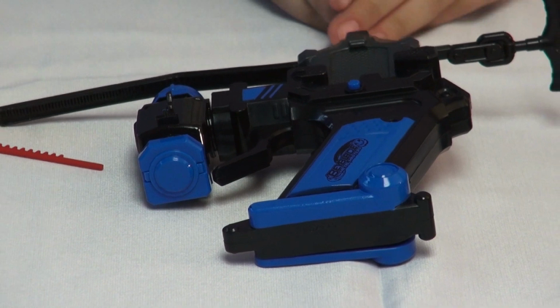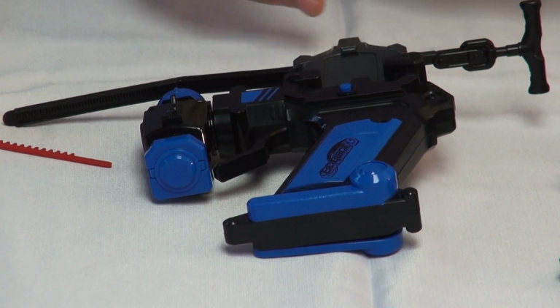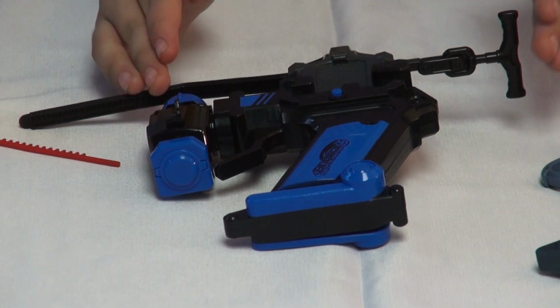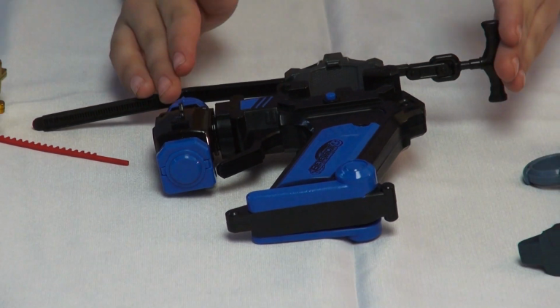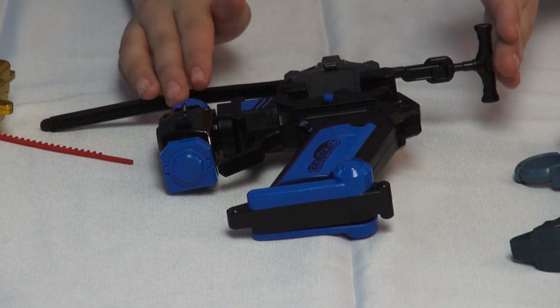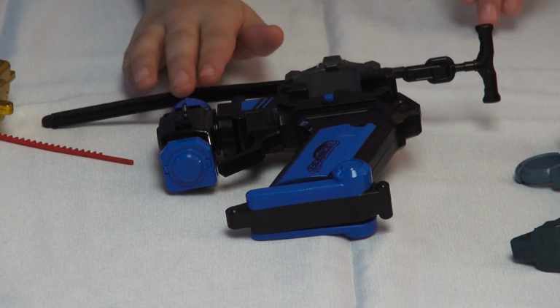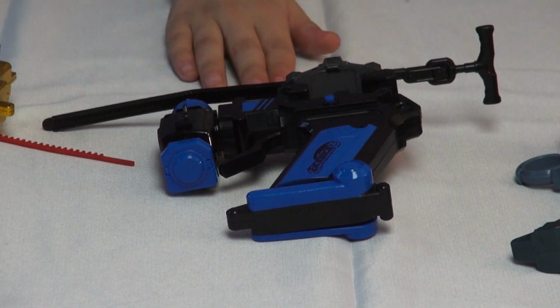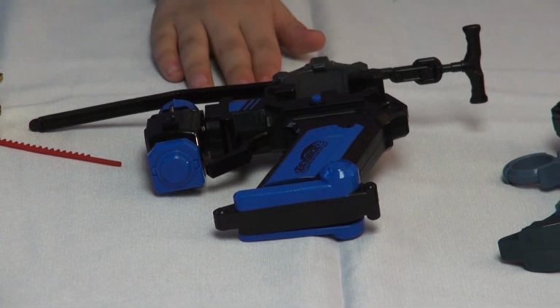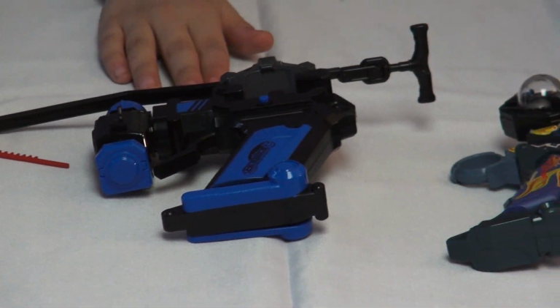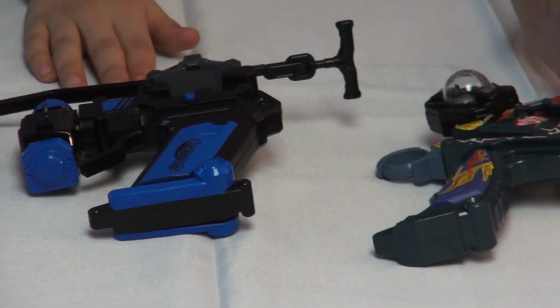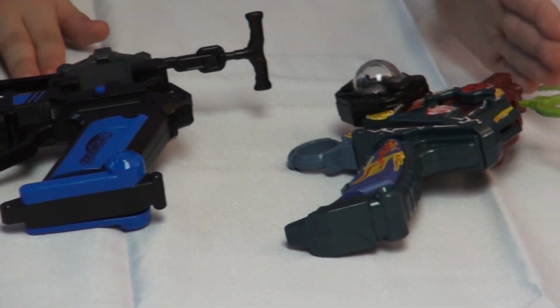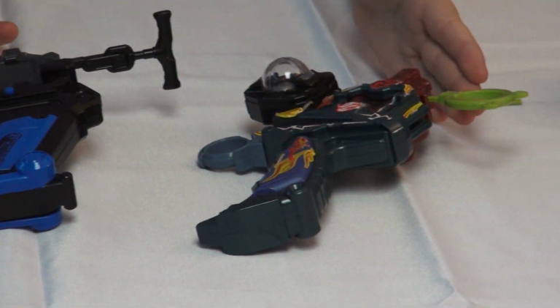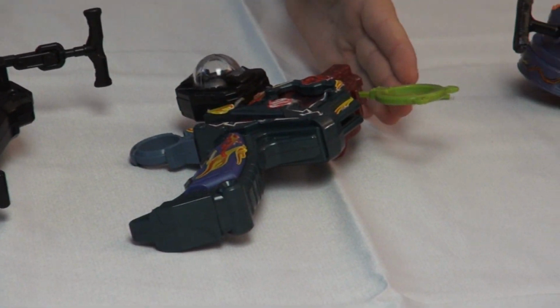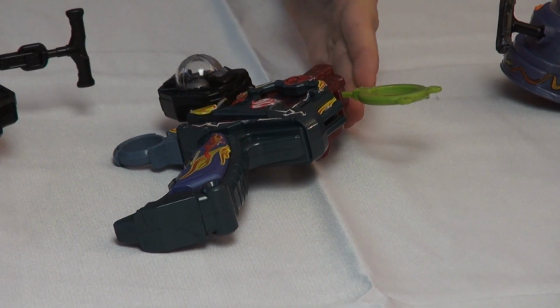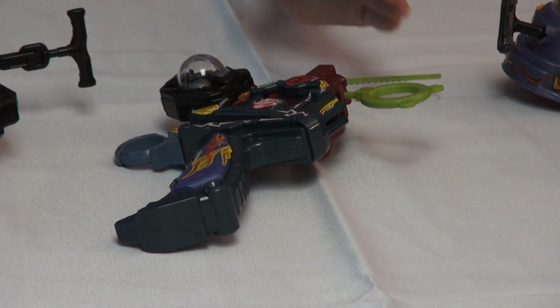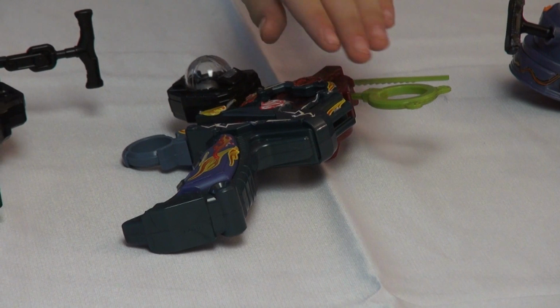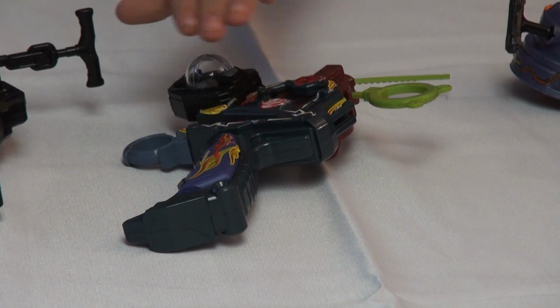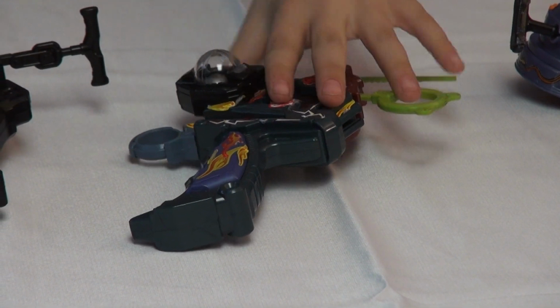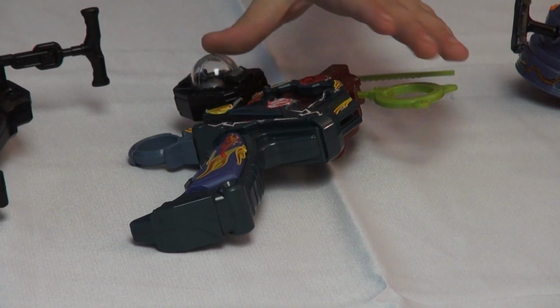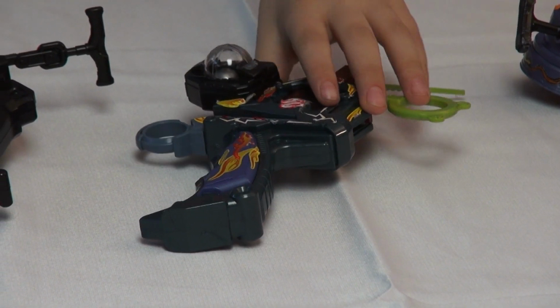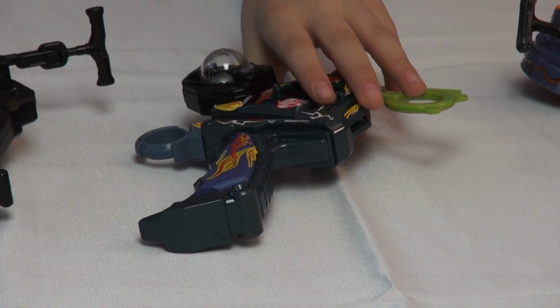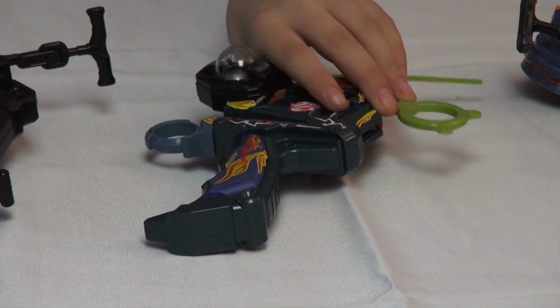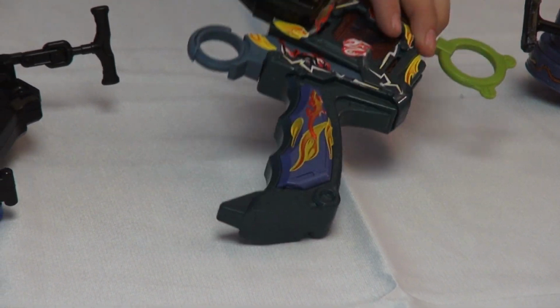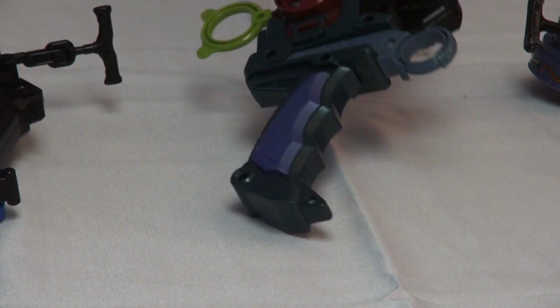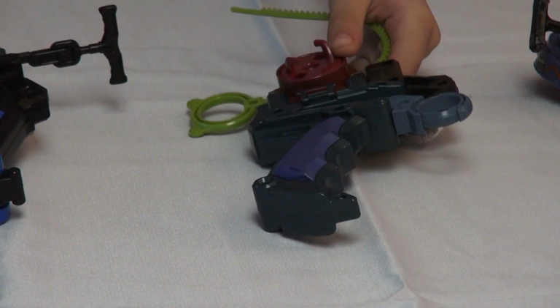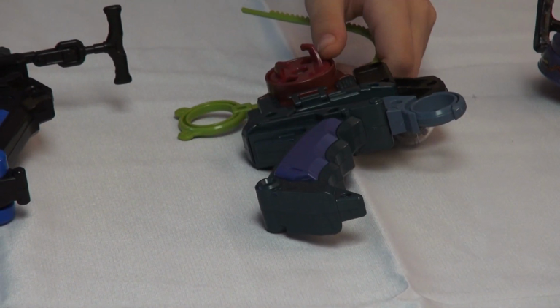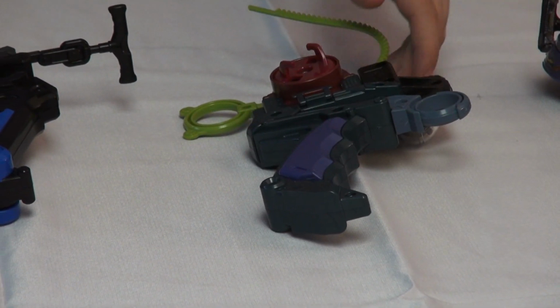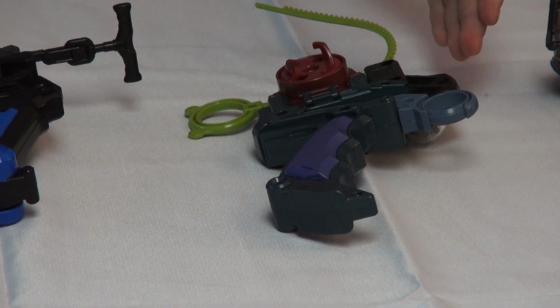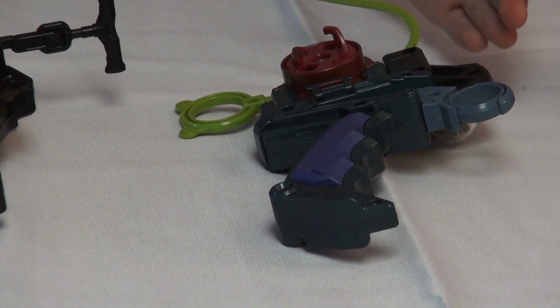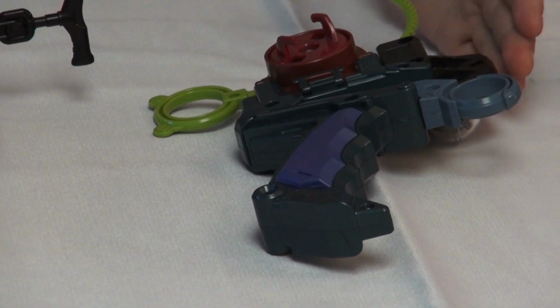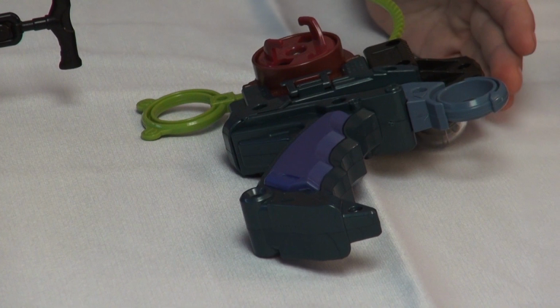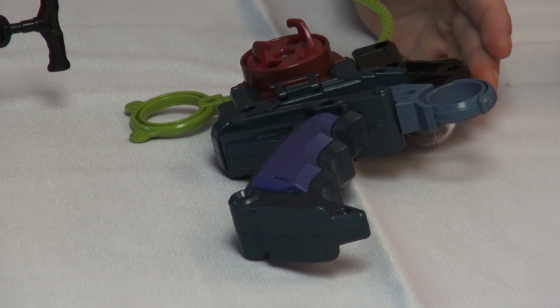And now for the next one we got a Custom Grip Launcher. It's just so you can put stickers on it and stuff like that. Here's the back of it and it comes with an angle compass.